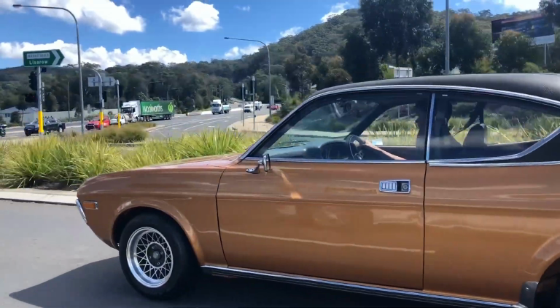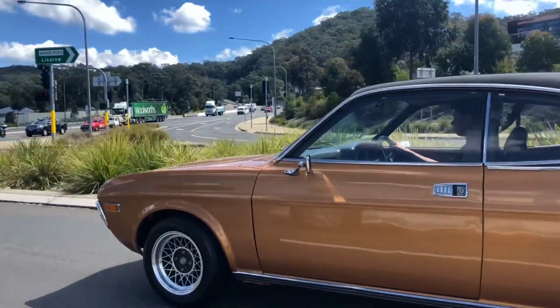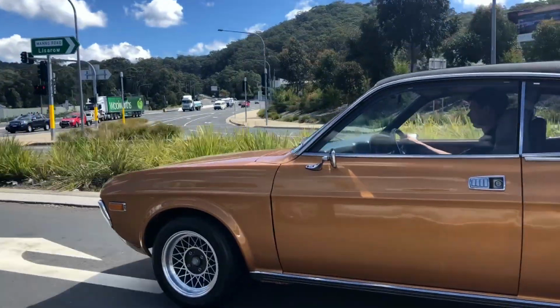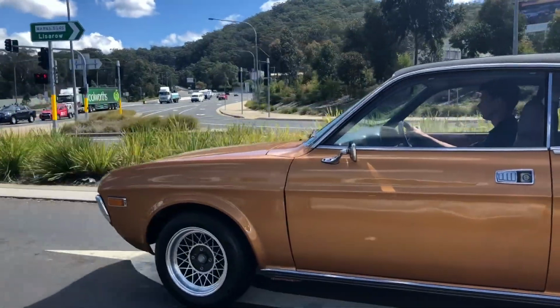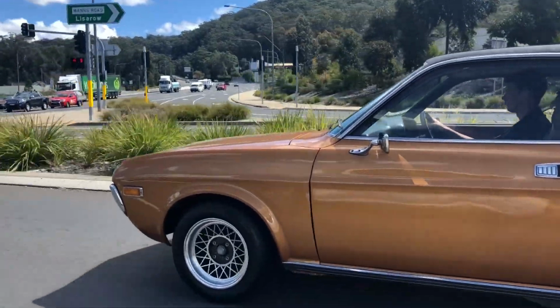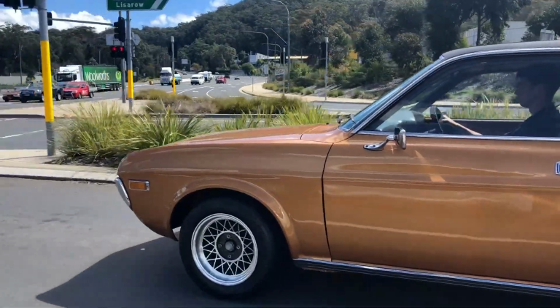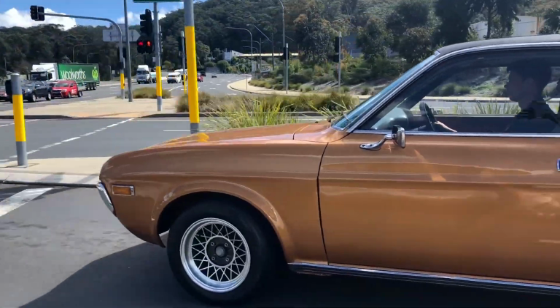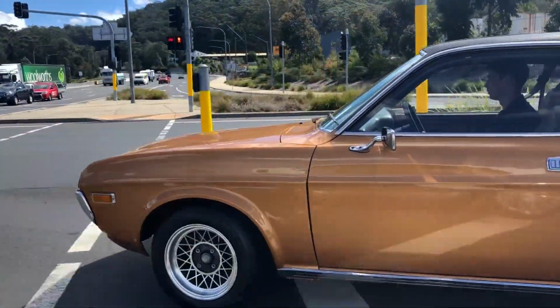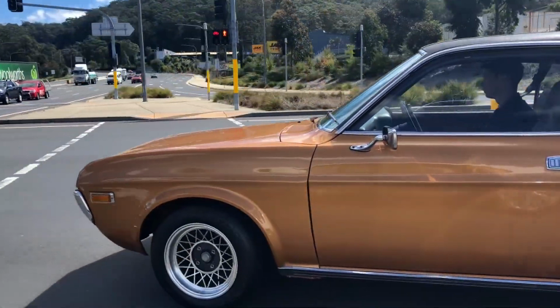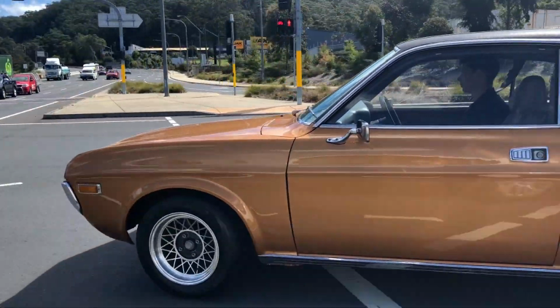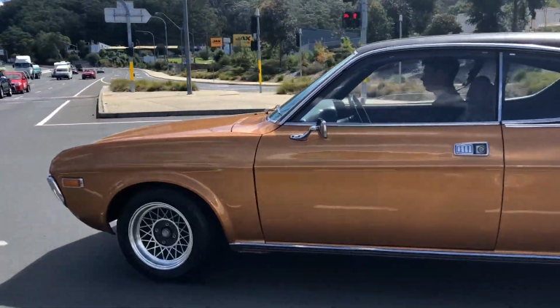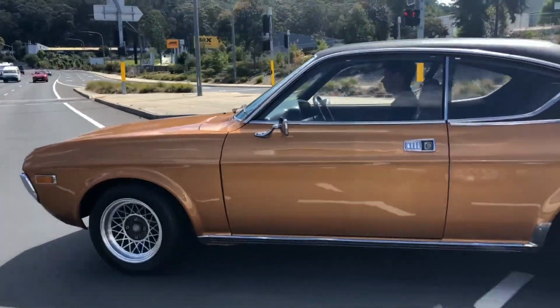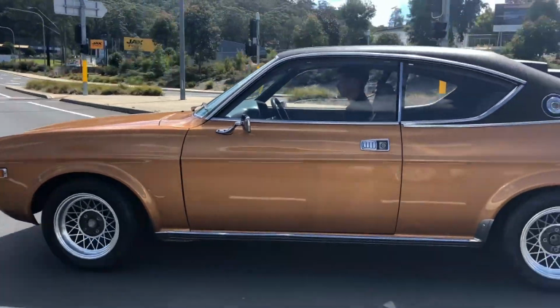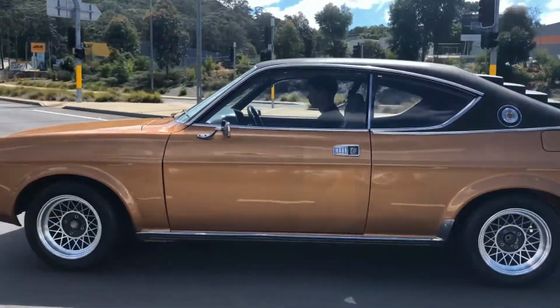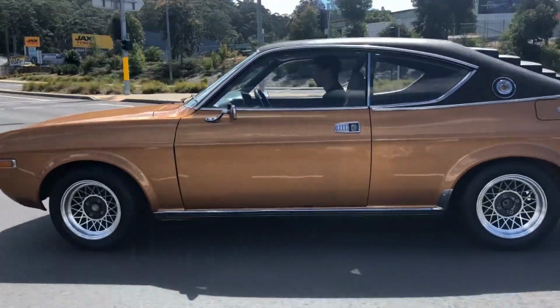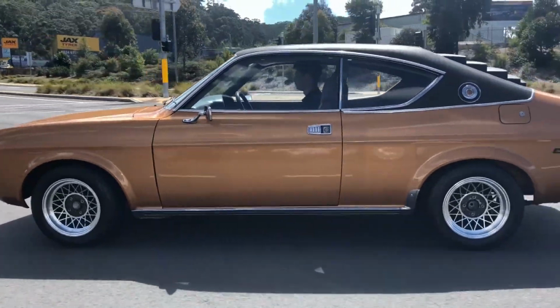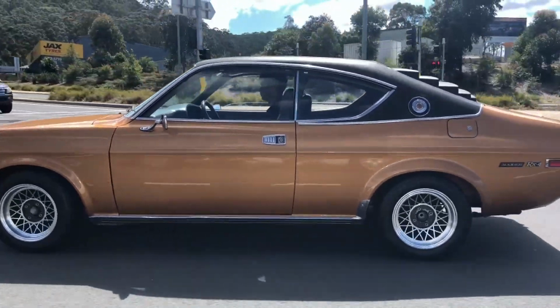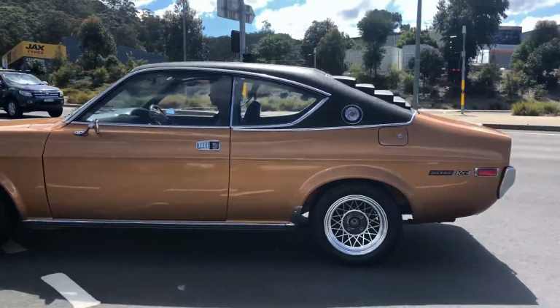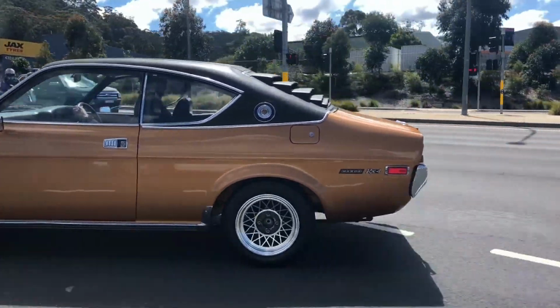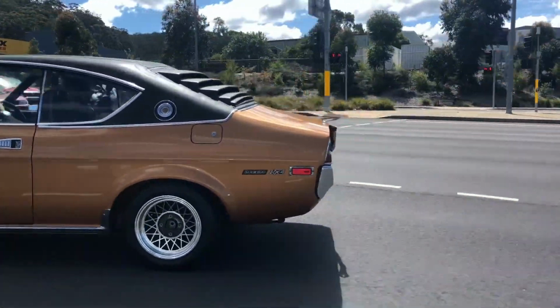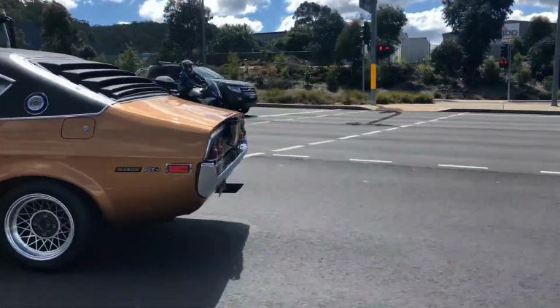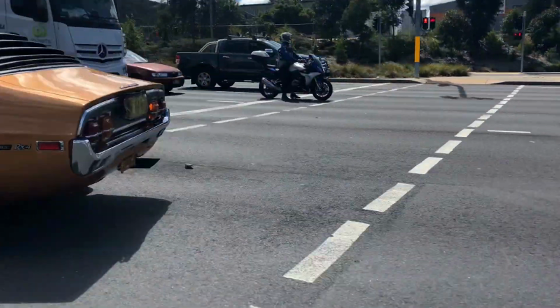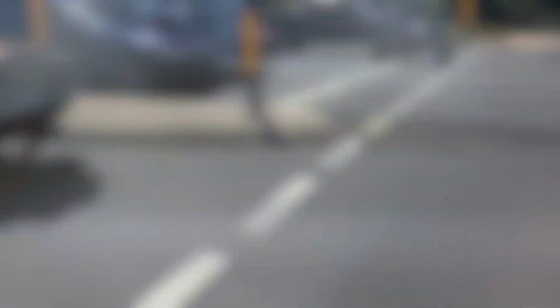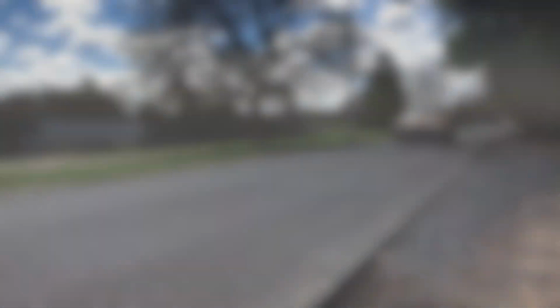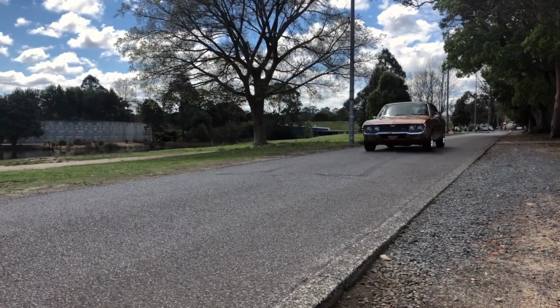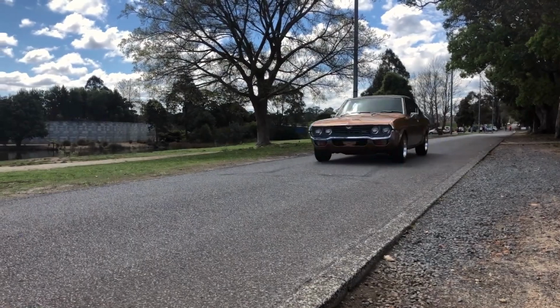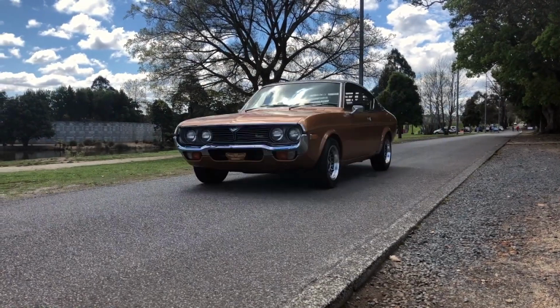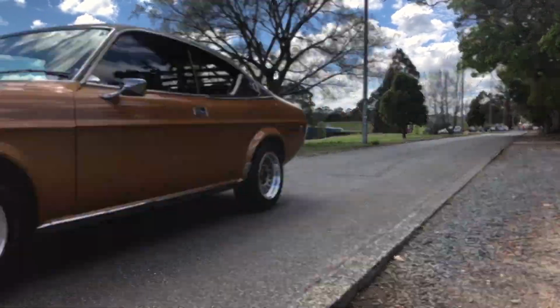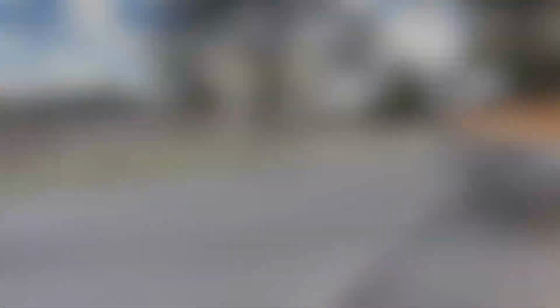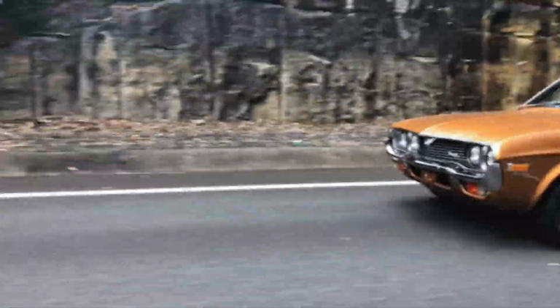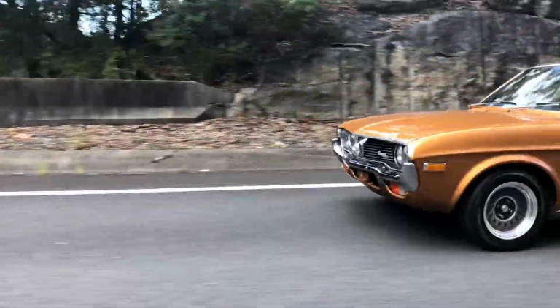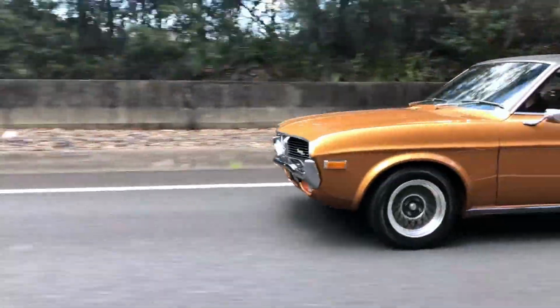After the success of Mazda's R100, RX2 and RX3, and their piston-powered equivalents, Mazda produced the RX4, with luxury and performance in mind.